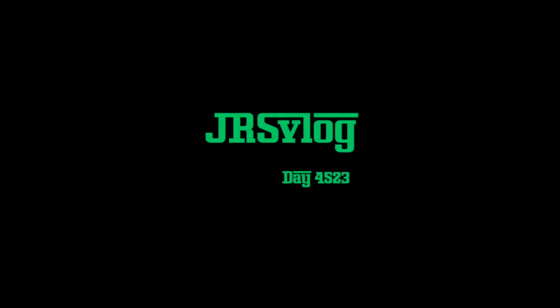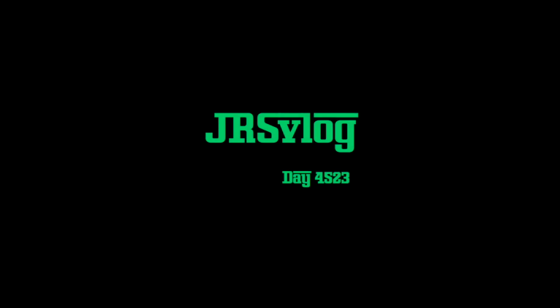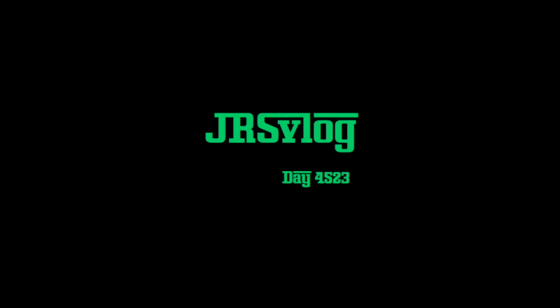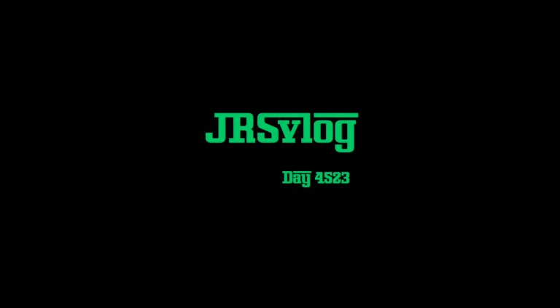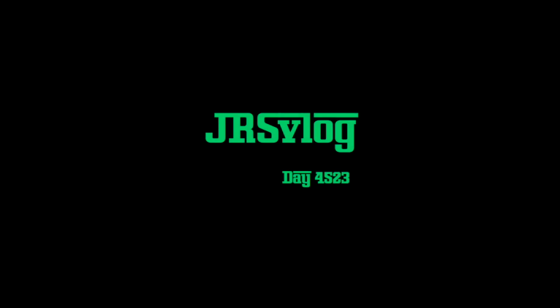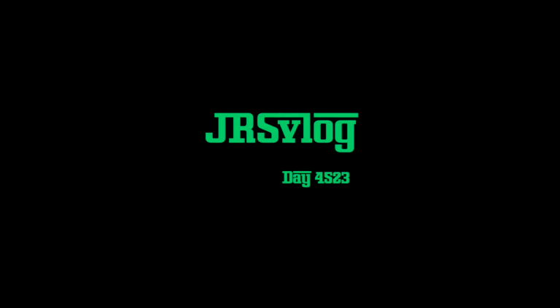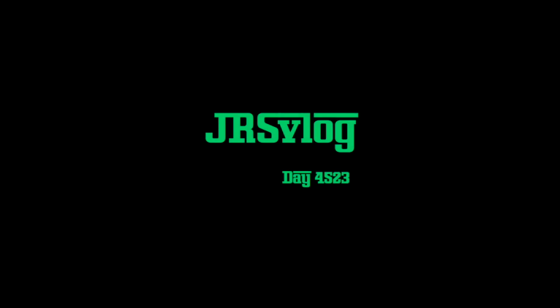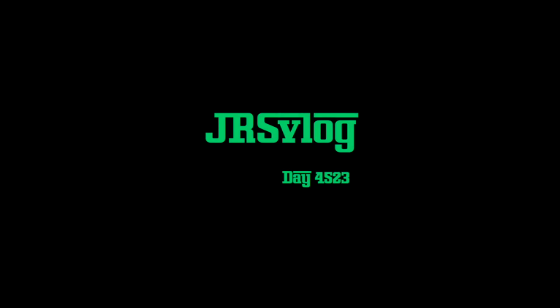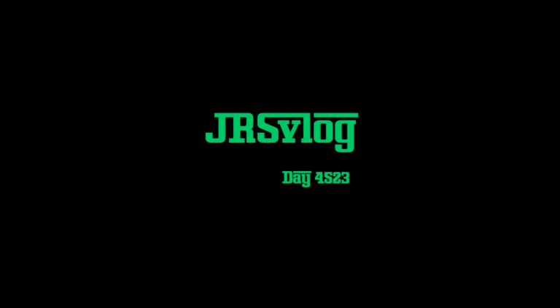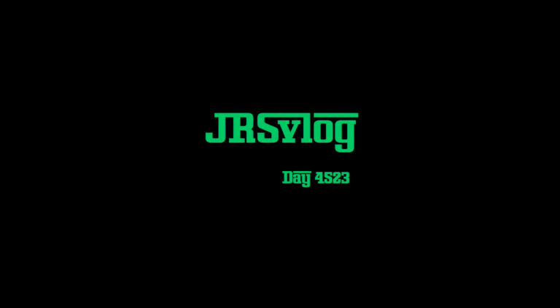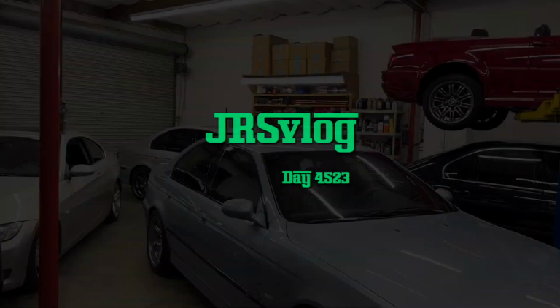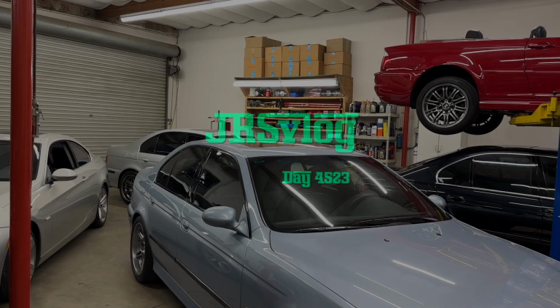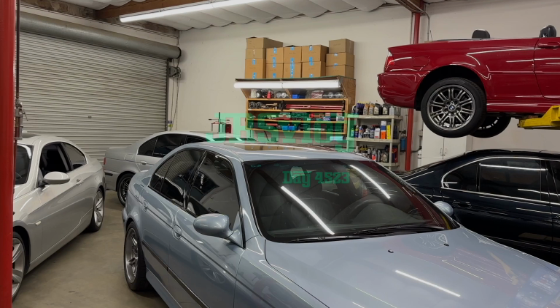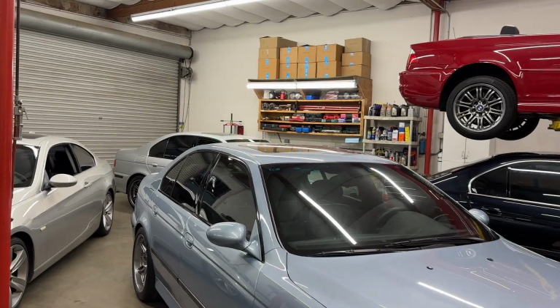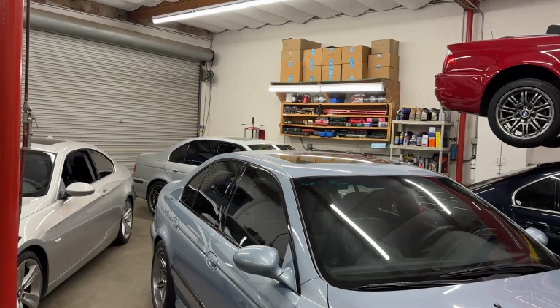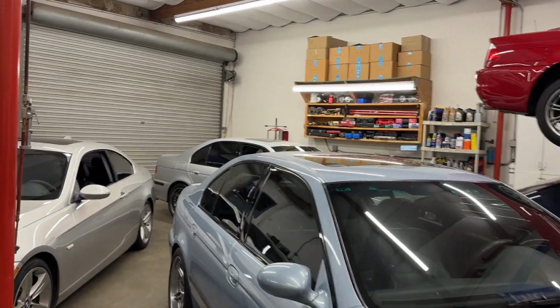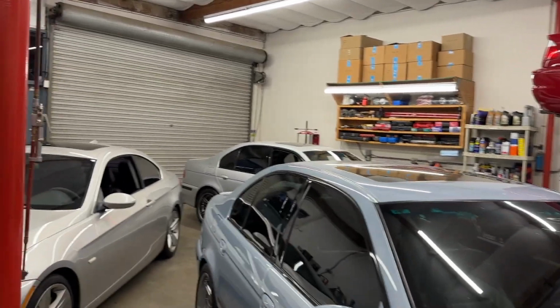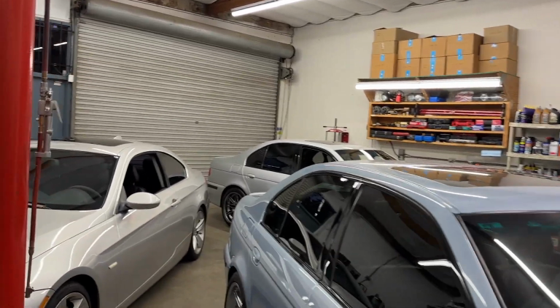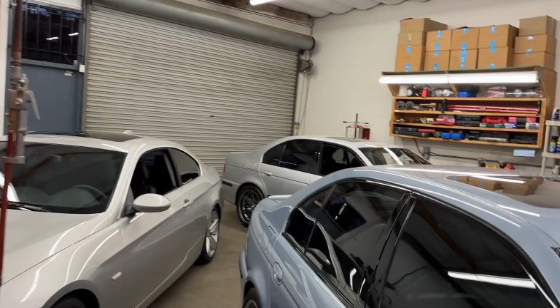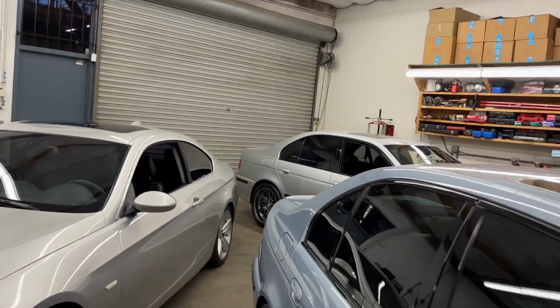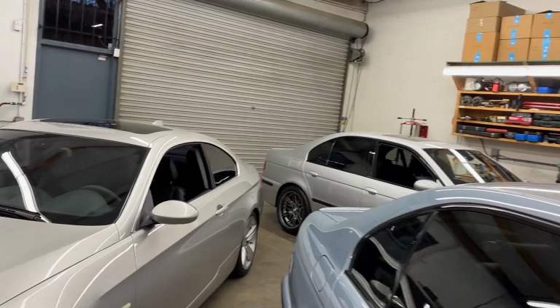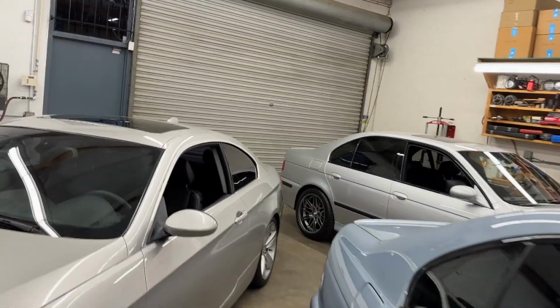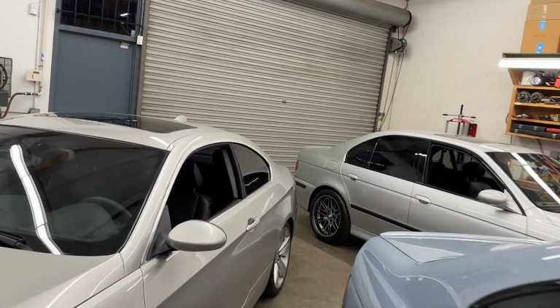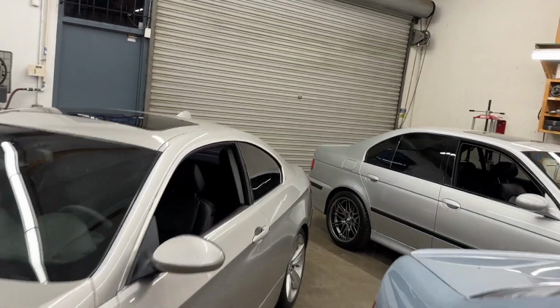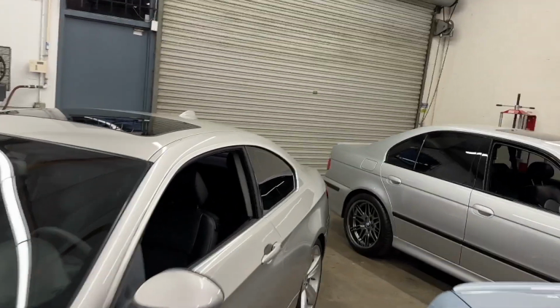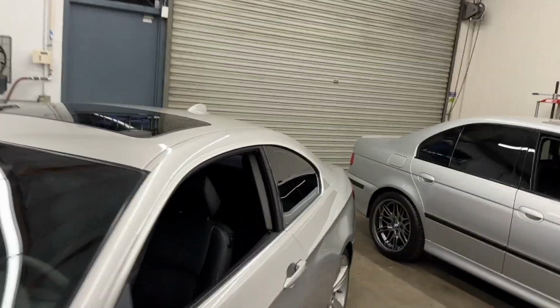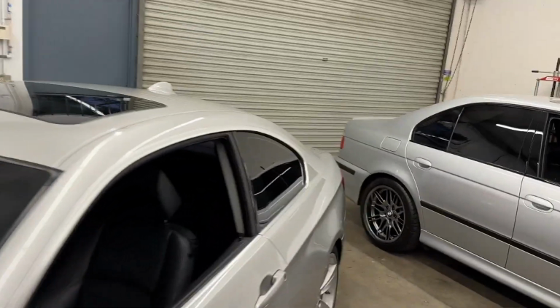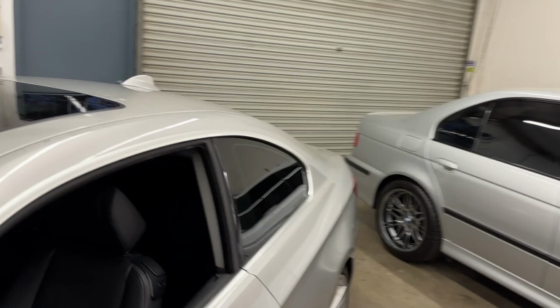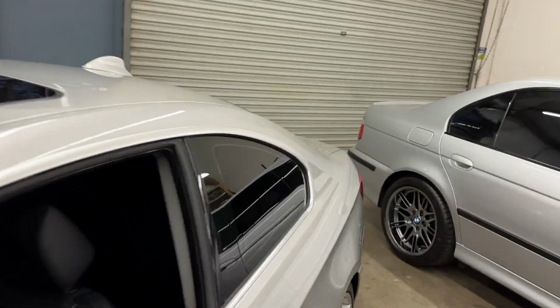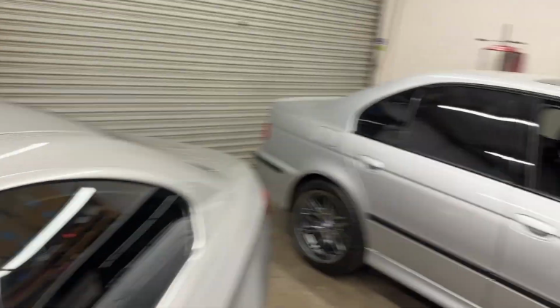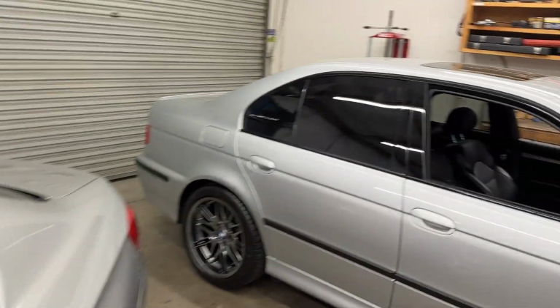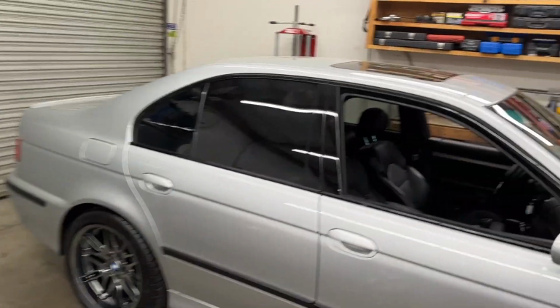Seems it never rains in Southern California — we've got a quick shop clip today. It's the end of the day, been a long one, about 8 o'clock. My back's just really tired.